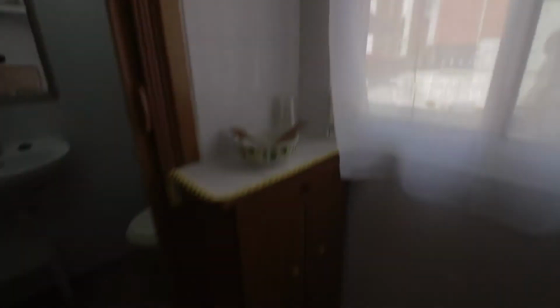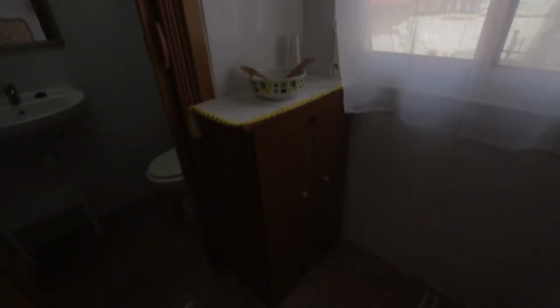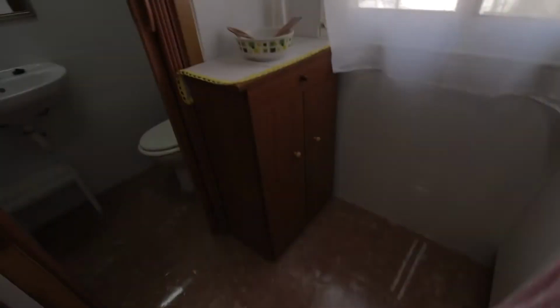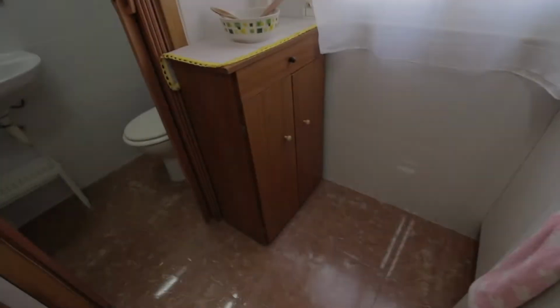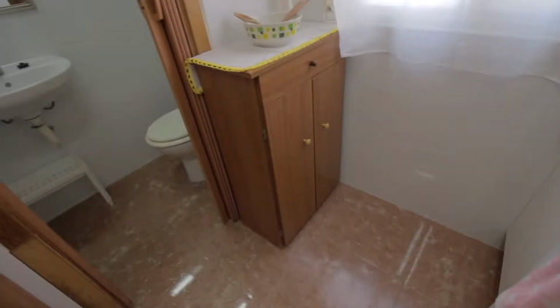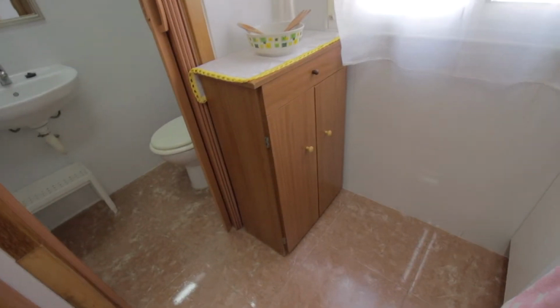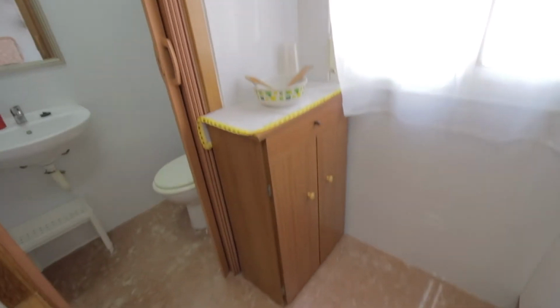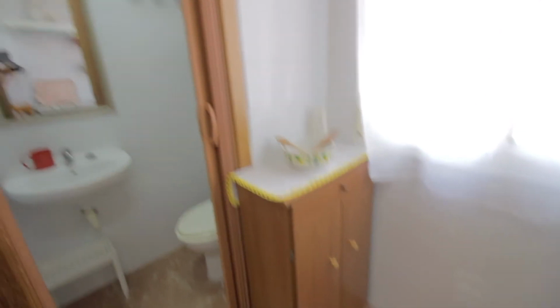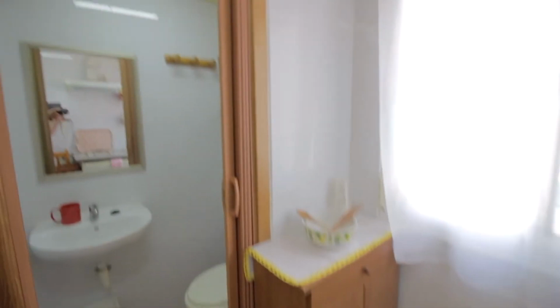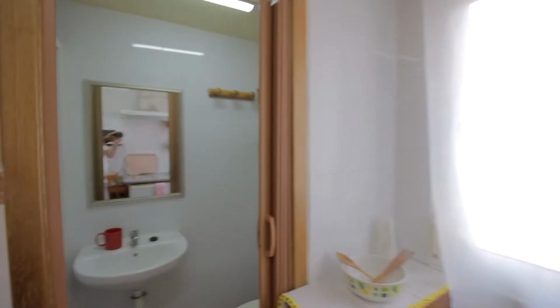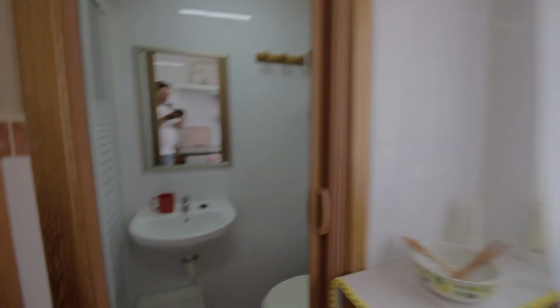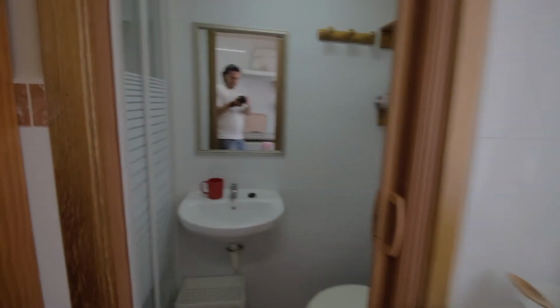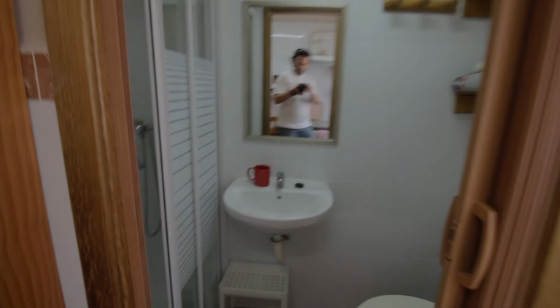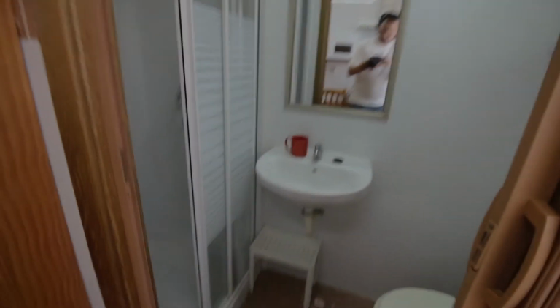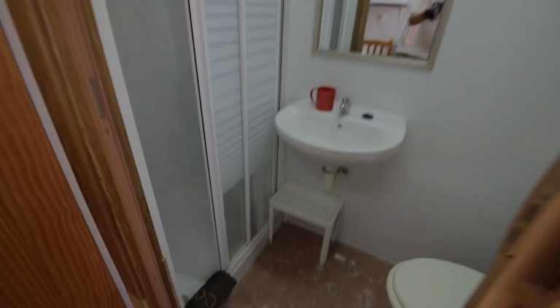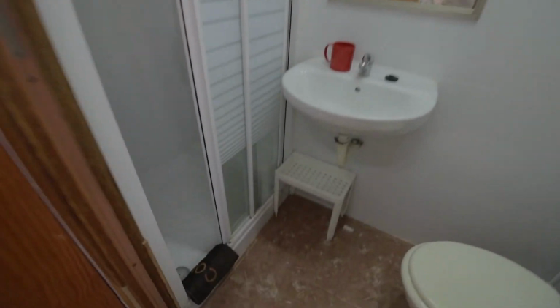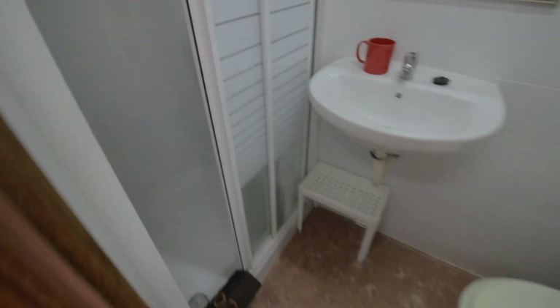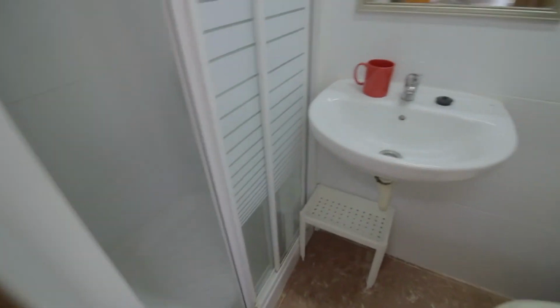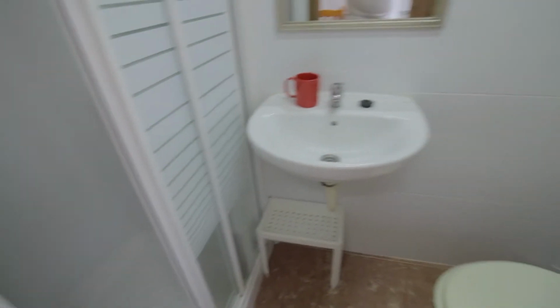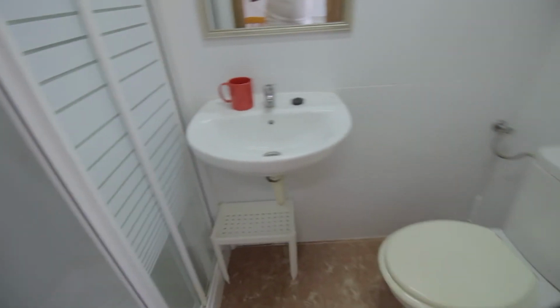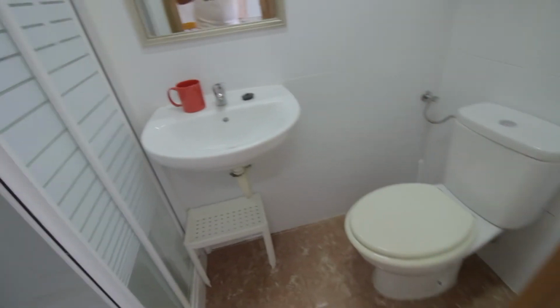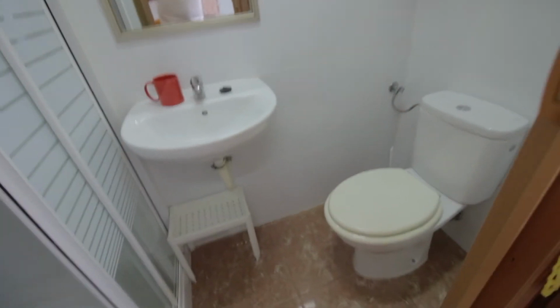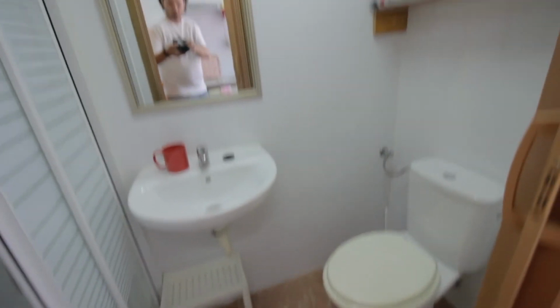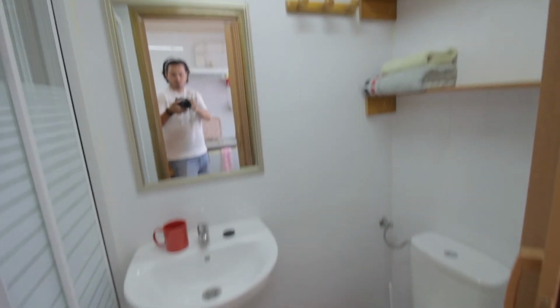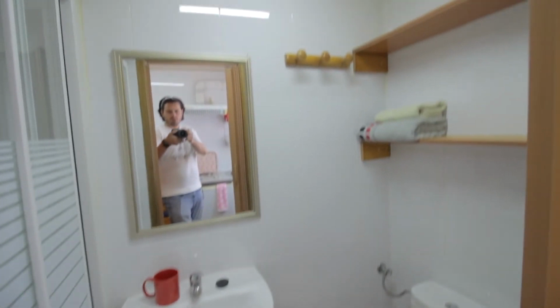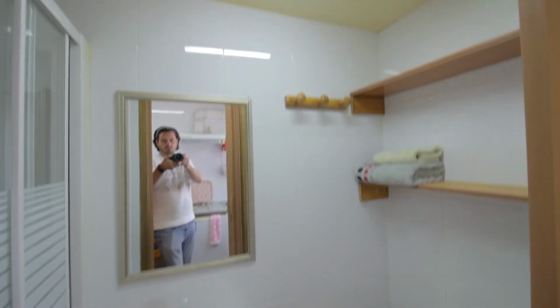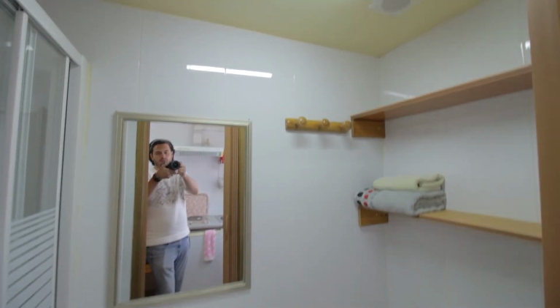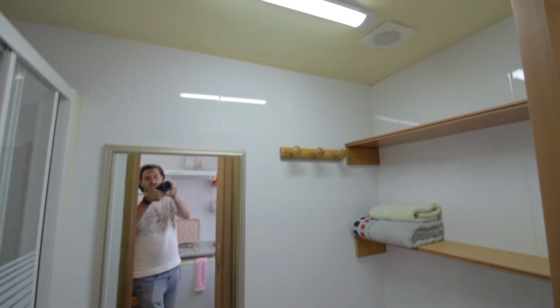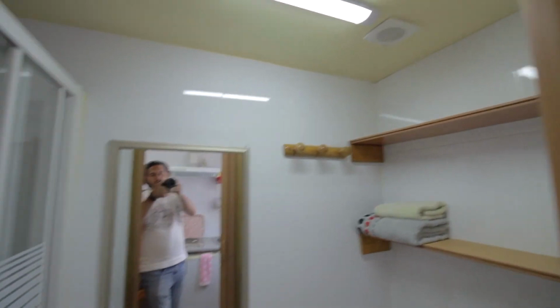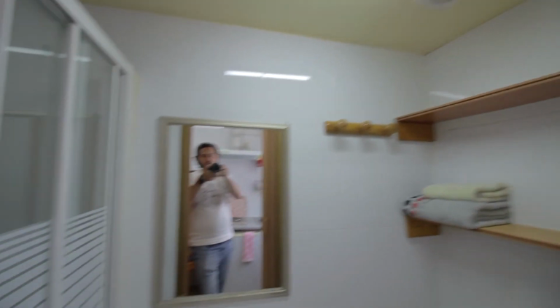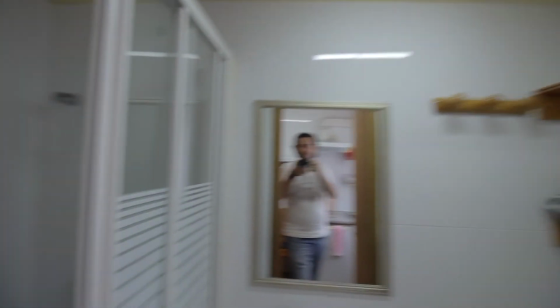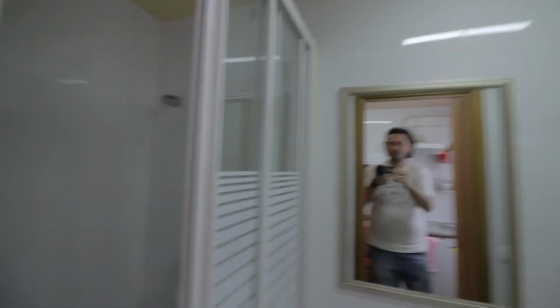Some more storage space down here. And the bathroom here with the shower, sink, toilet, mirror, and some shelvings.